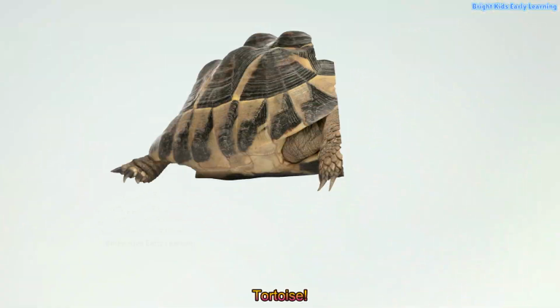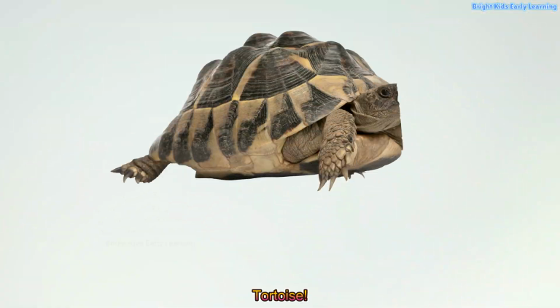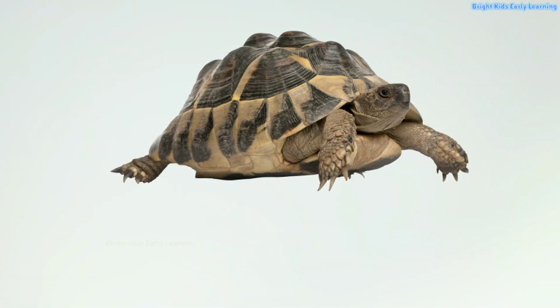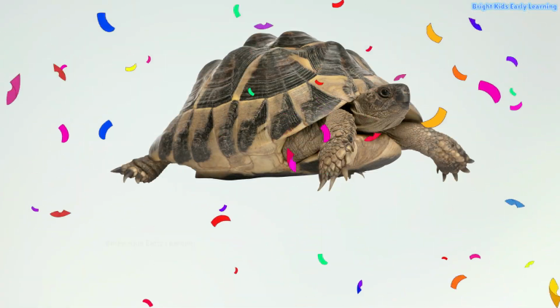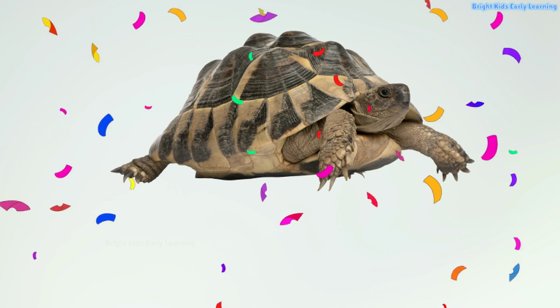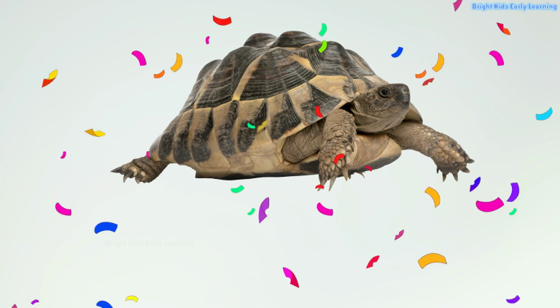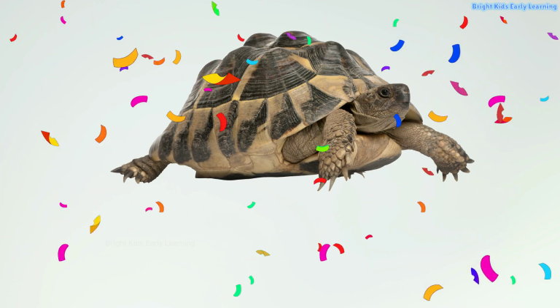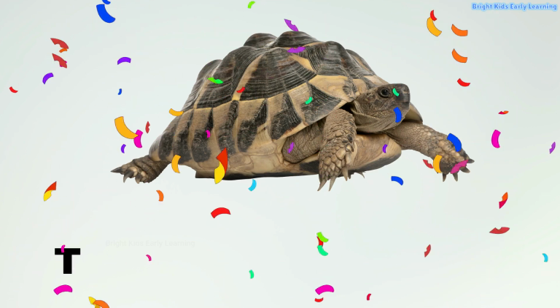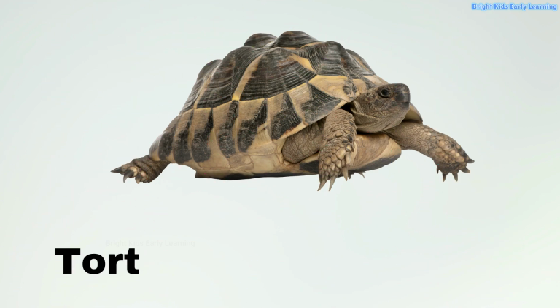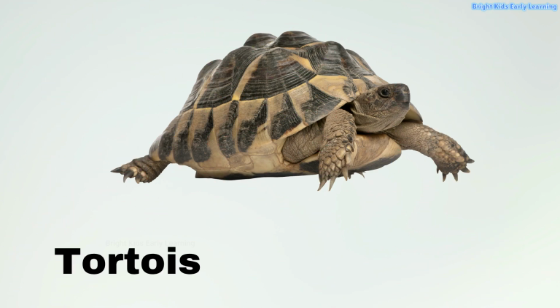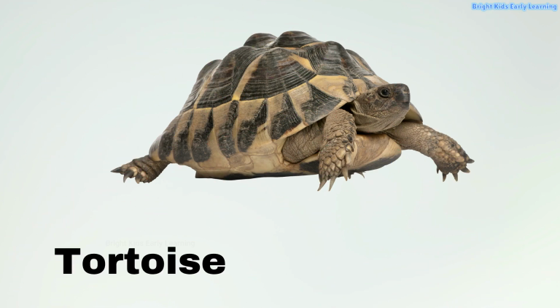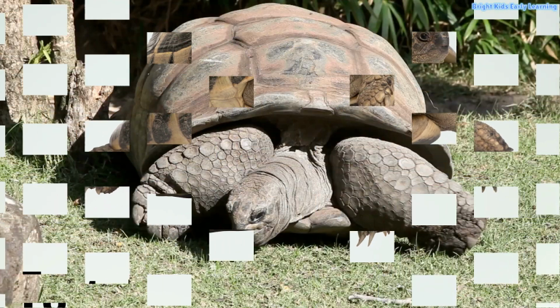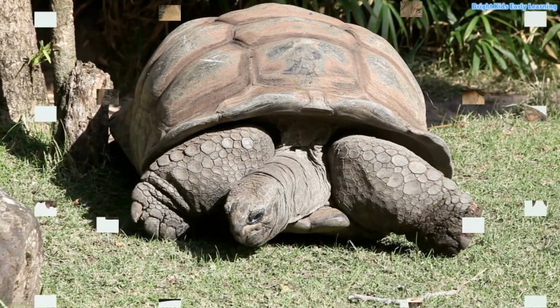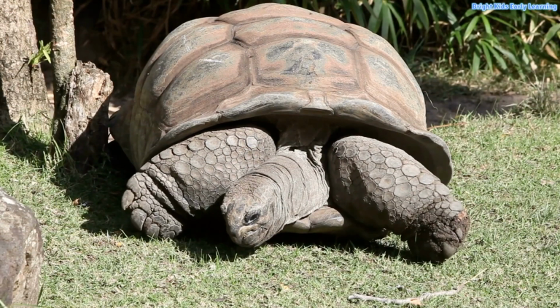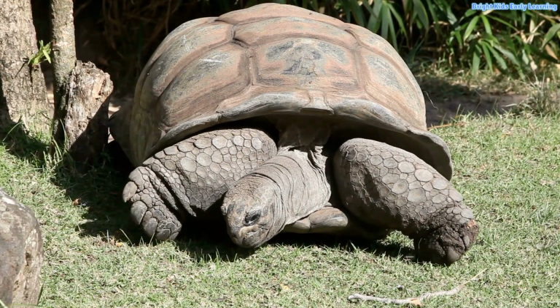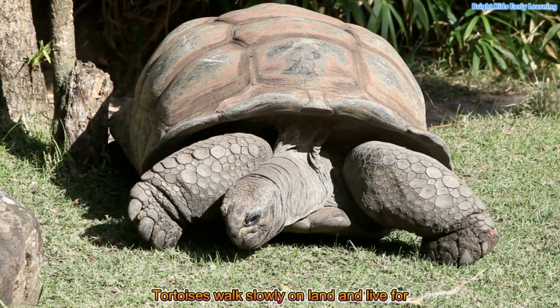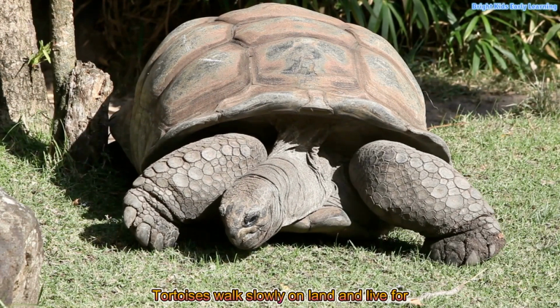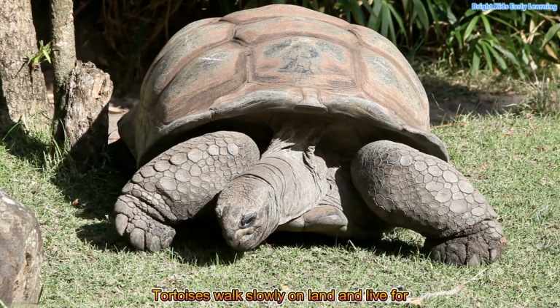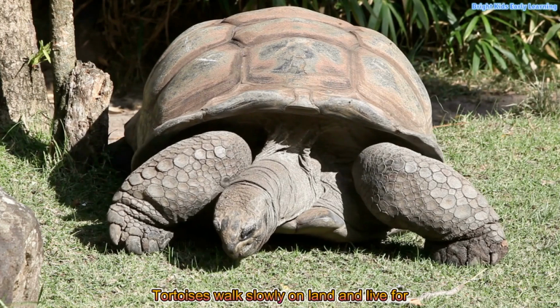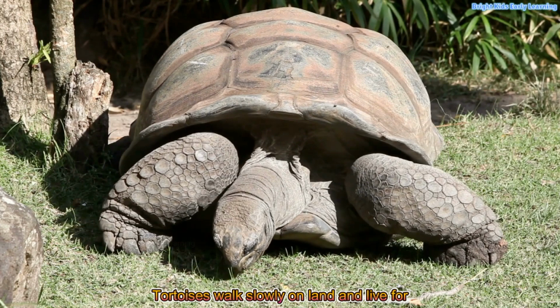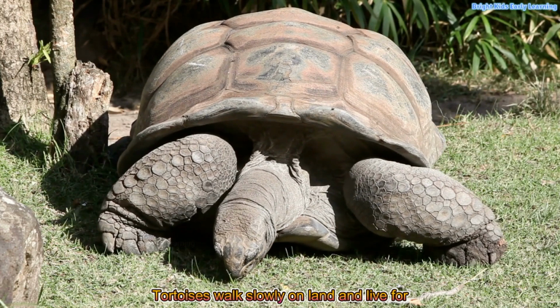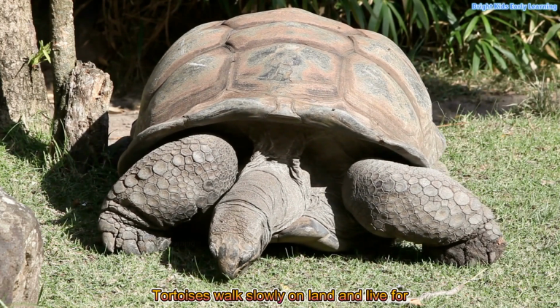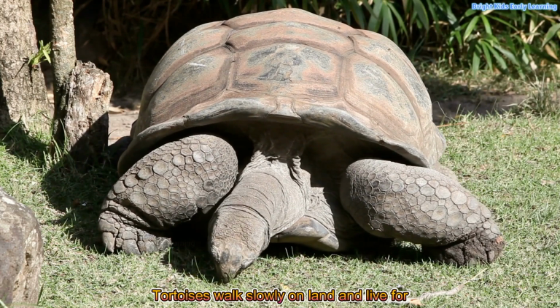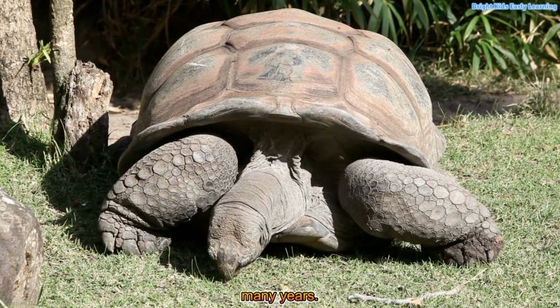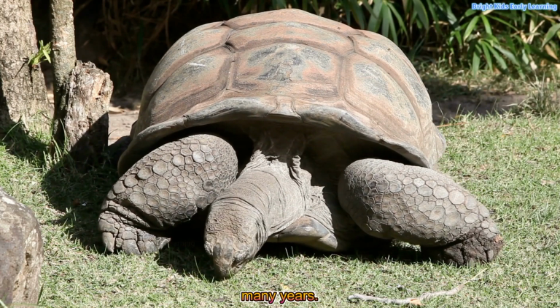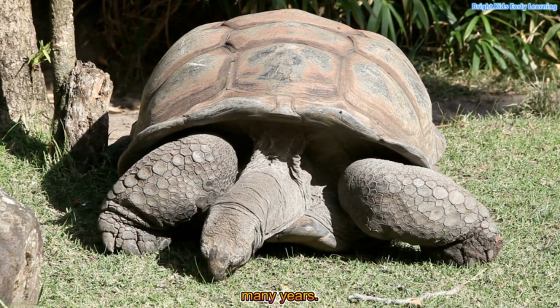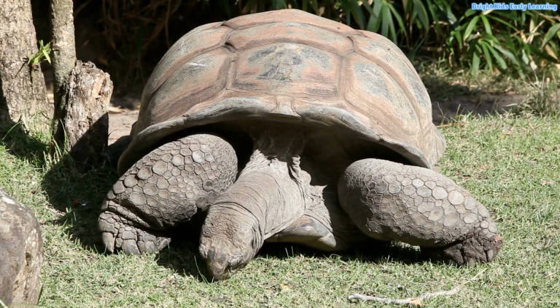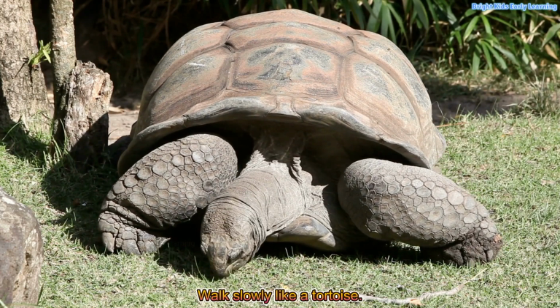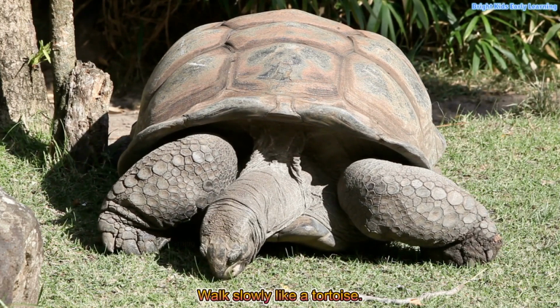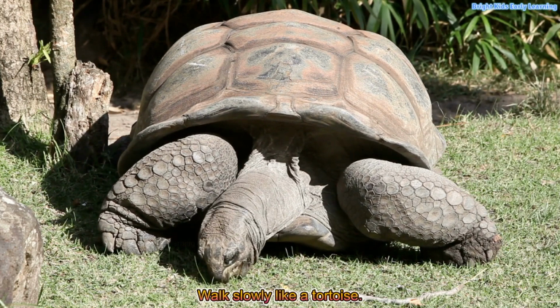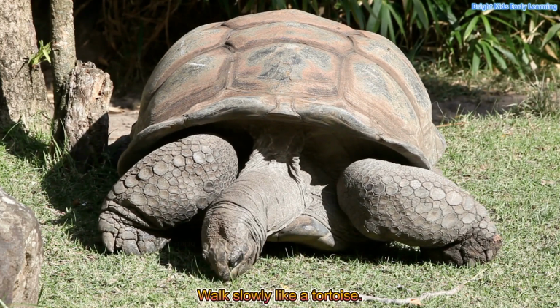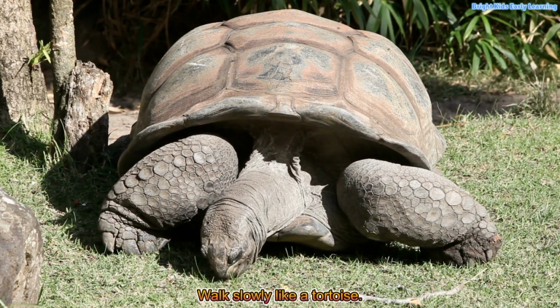Tortoise! Yay! Tortoises walk slowly on land and live for many years. Walk slowly like a tortoise.